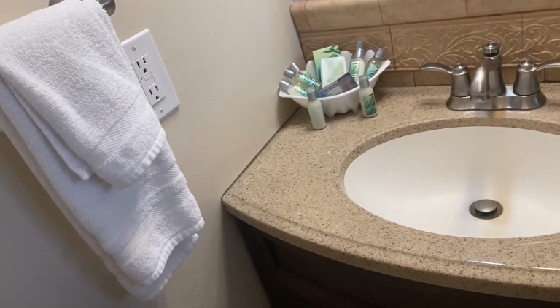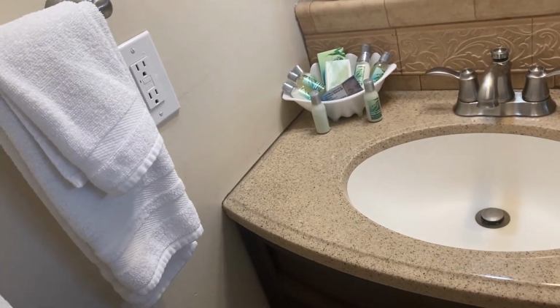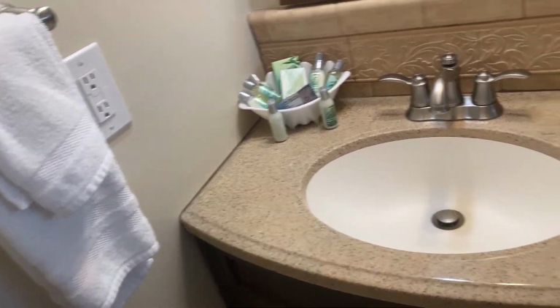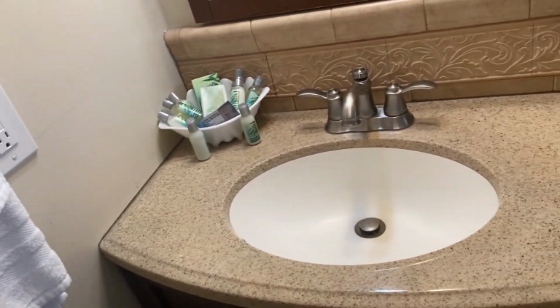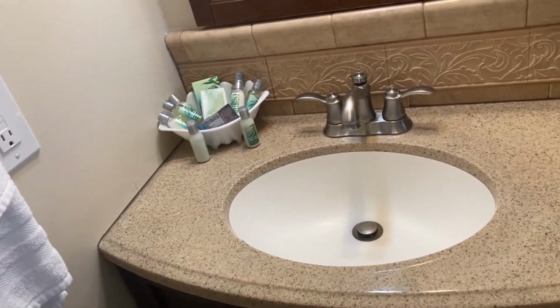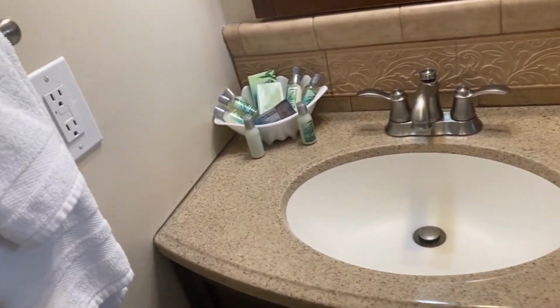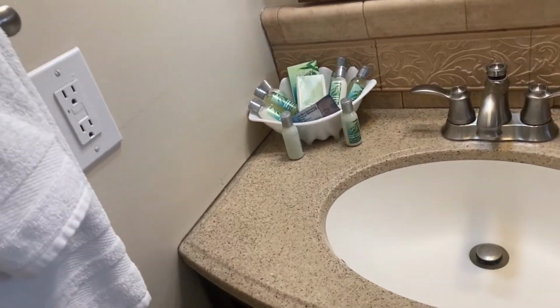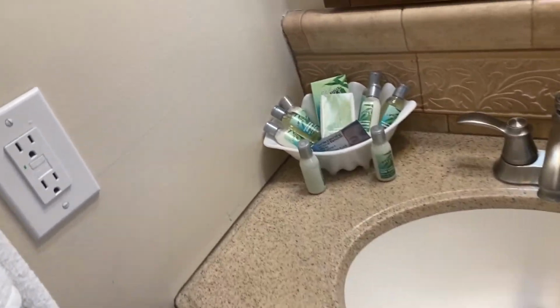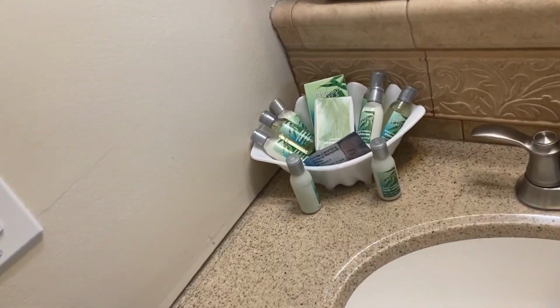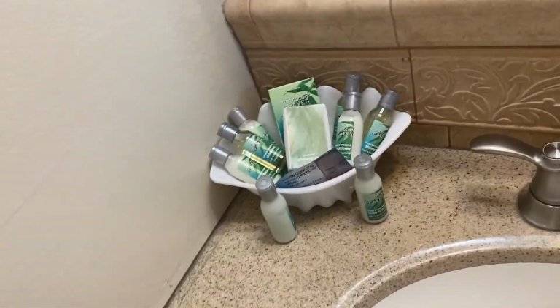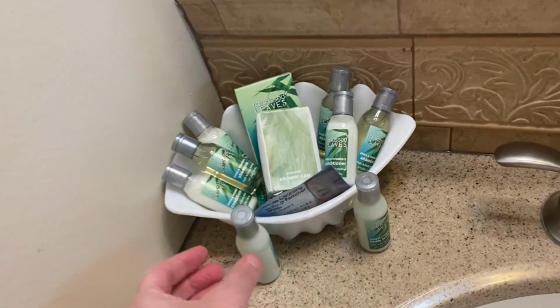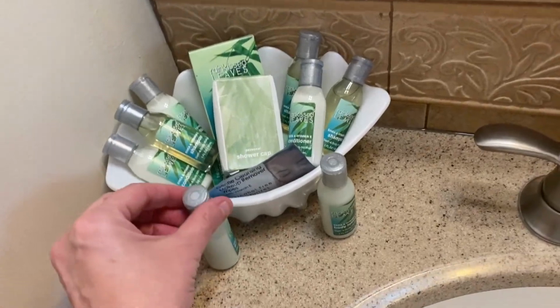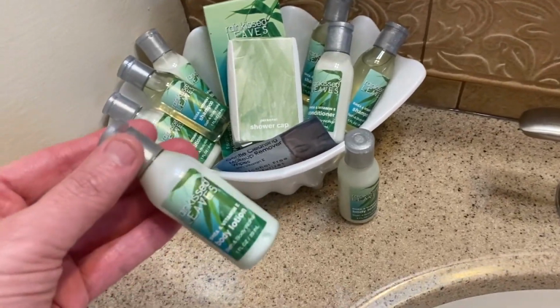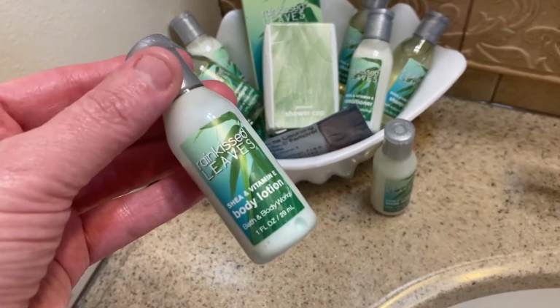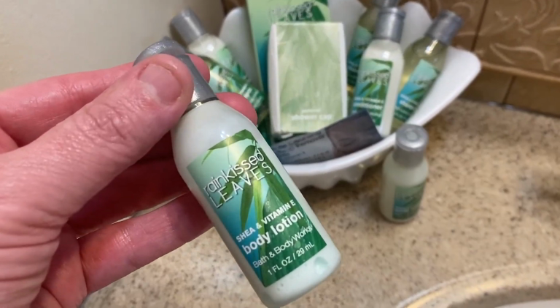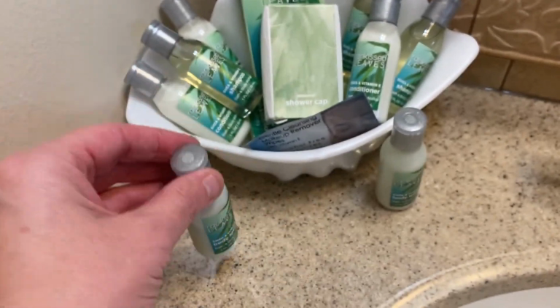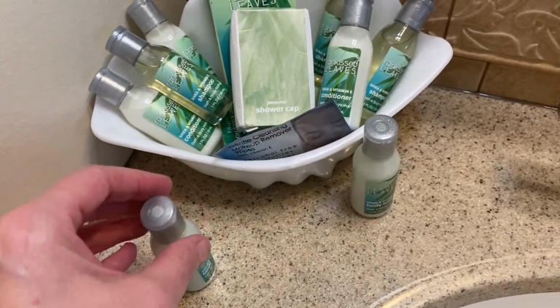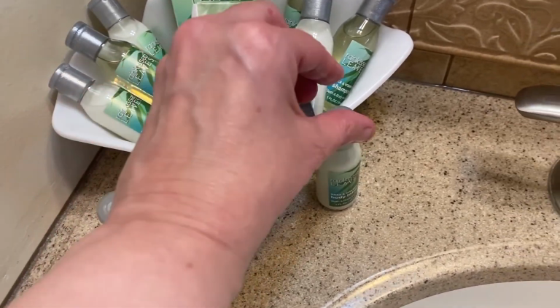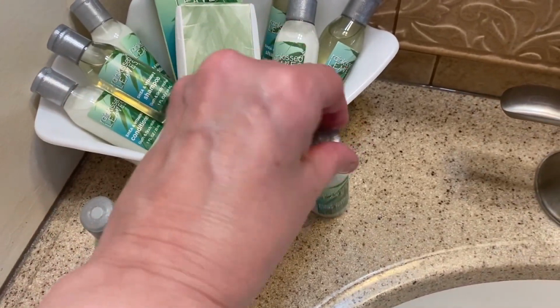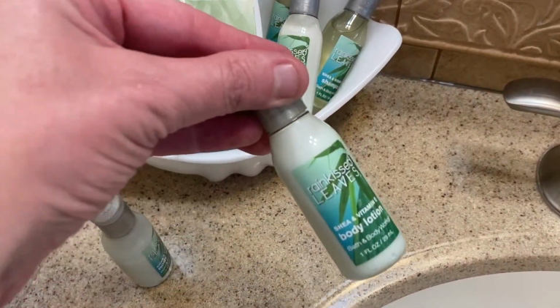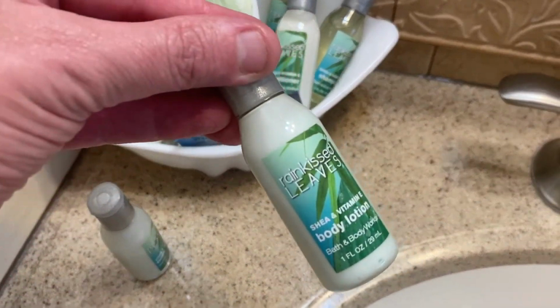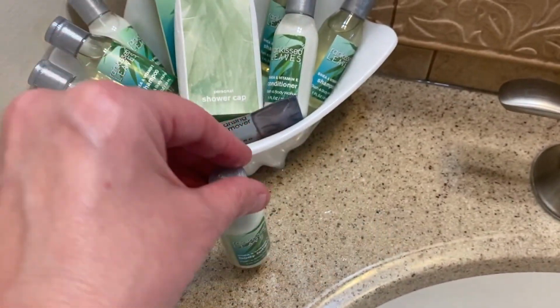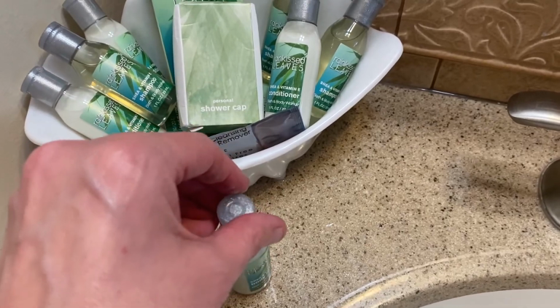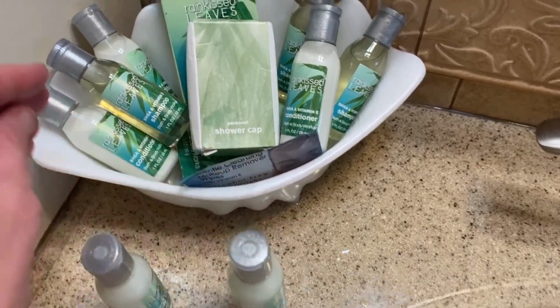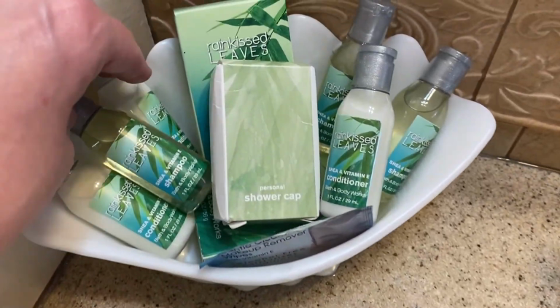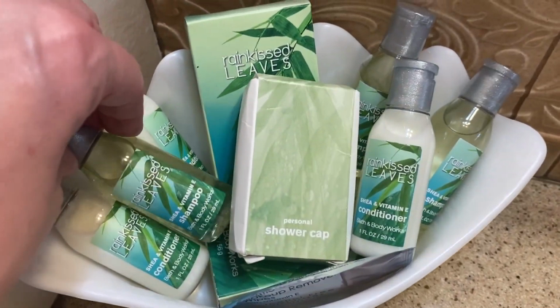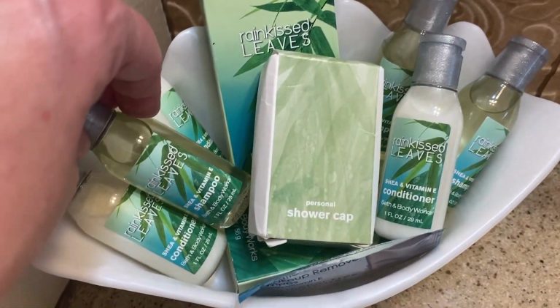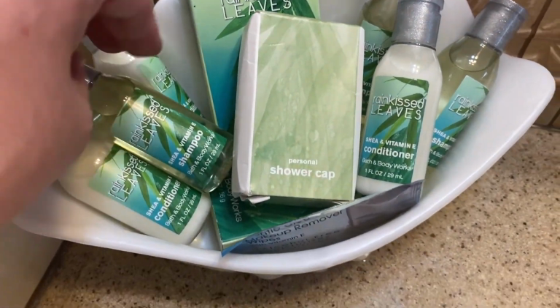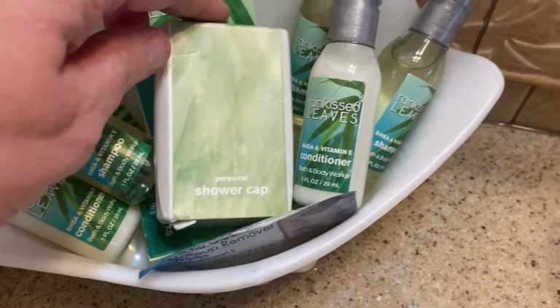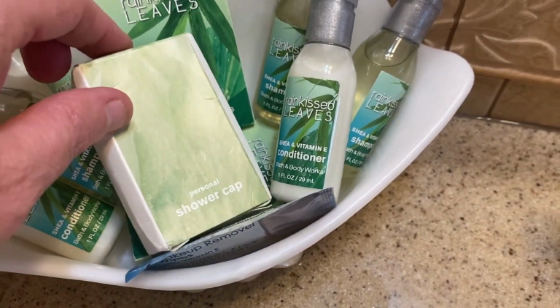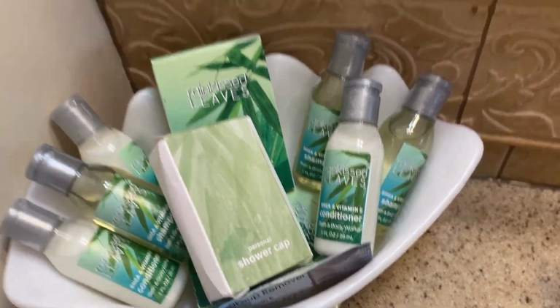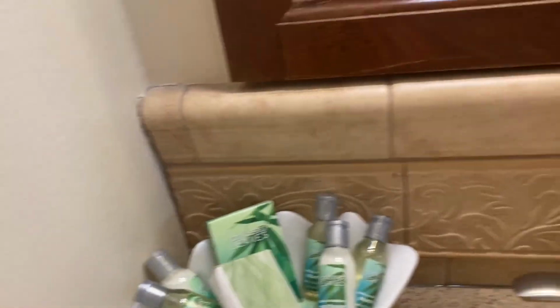I have two towels — that should be enough. And look at all this: body lotion, shampoo, conditioner, water, soap. Wow, more than I need!